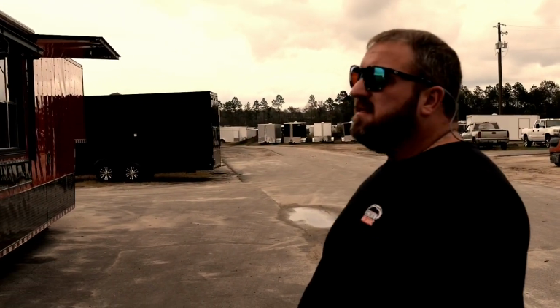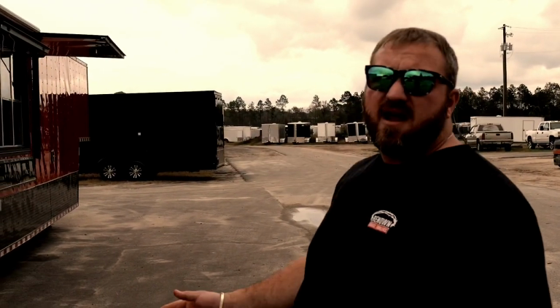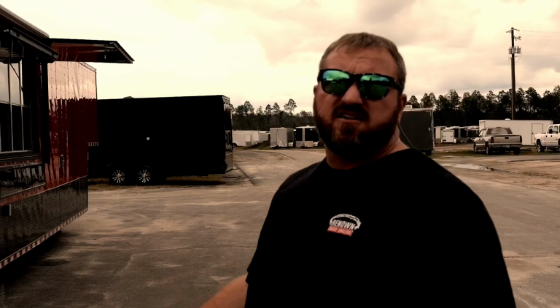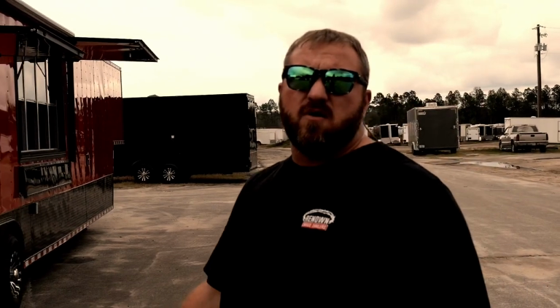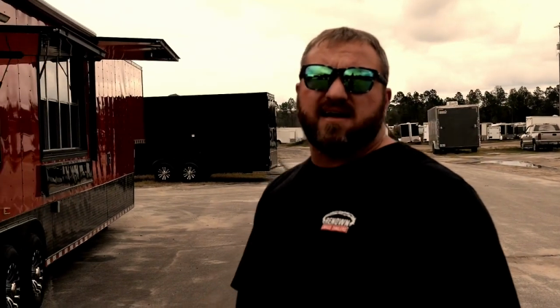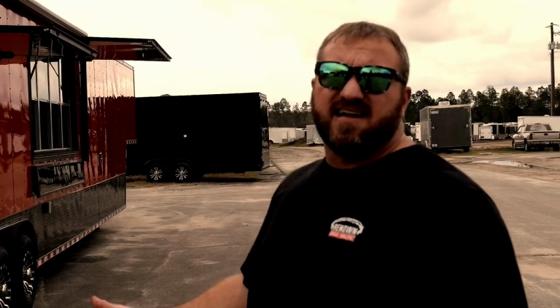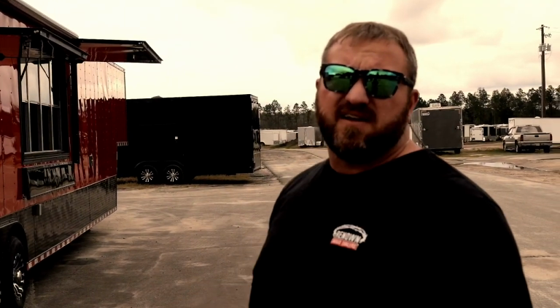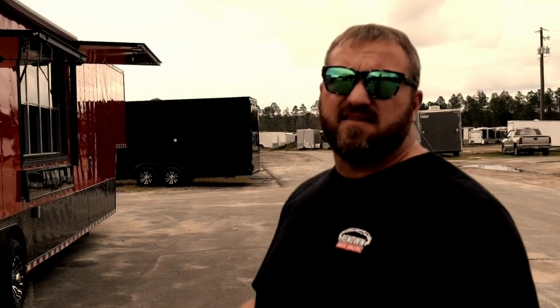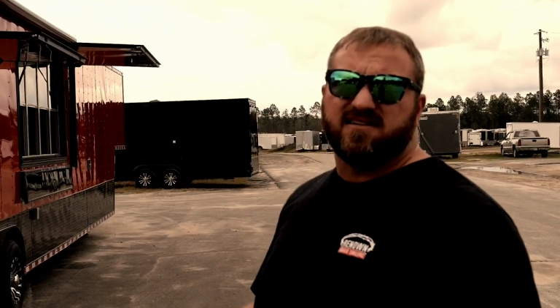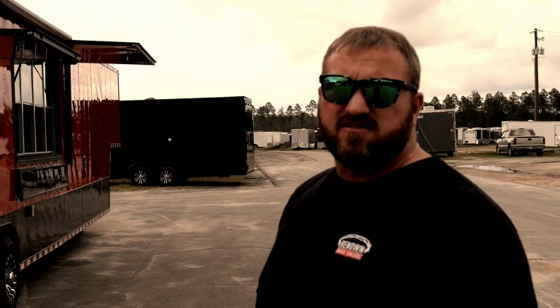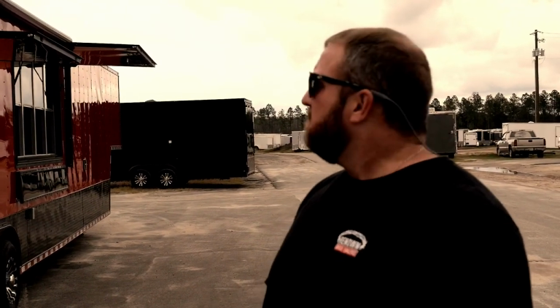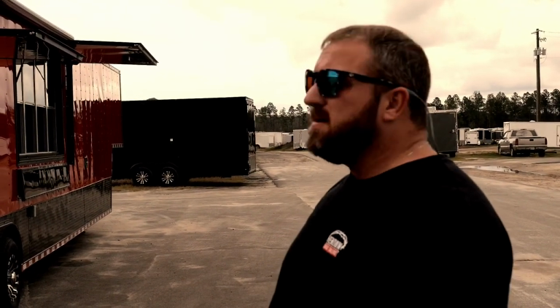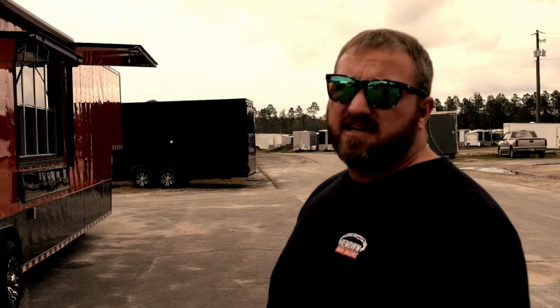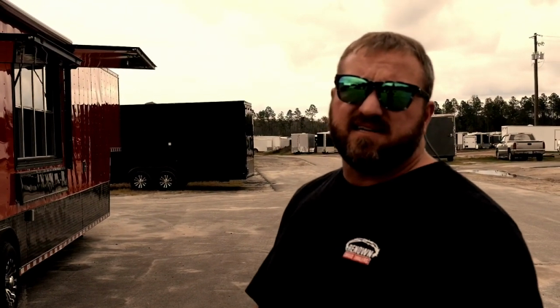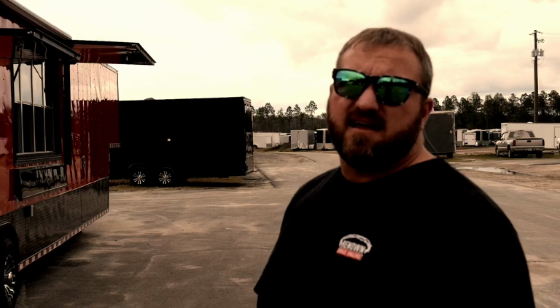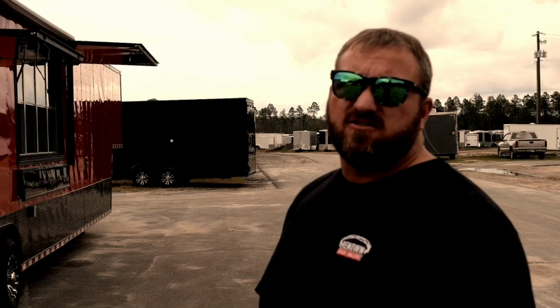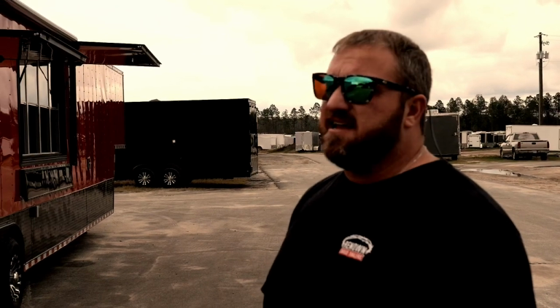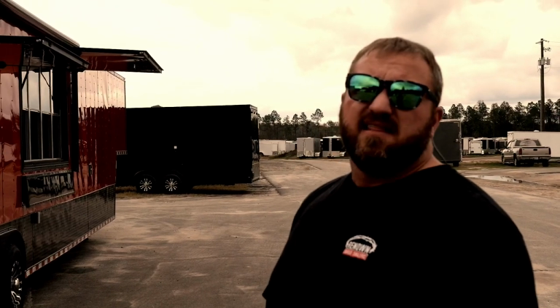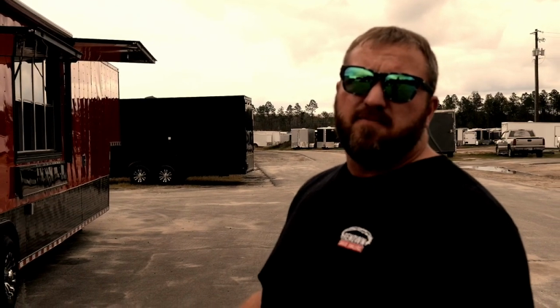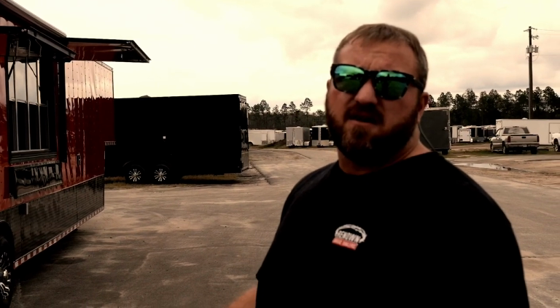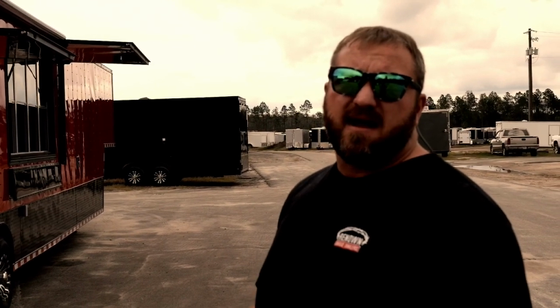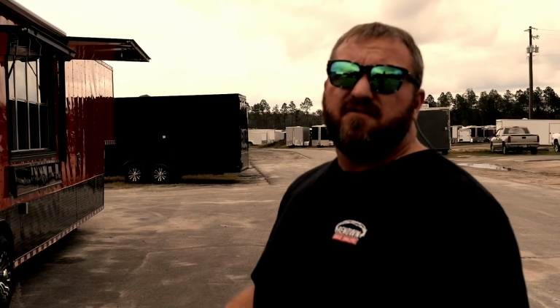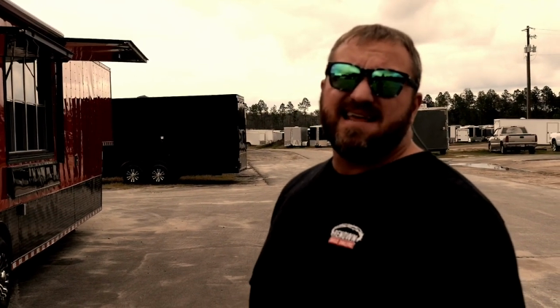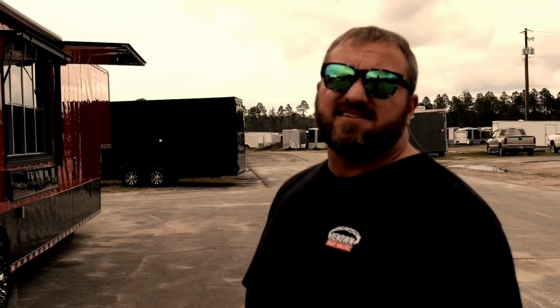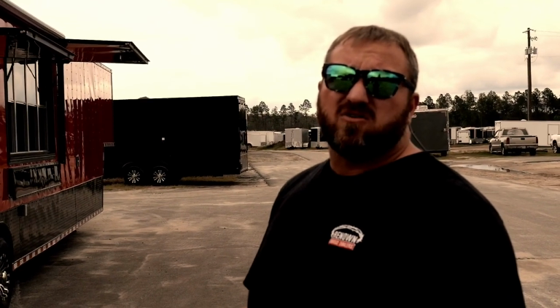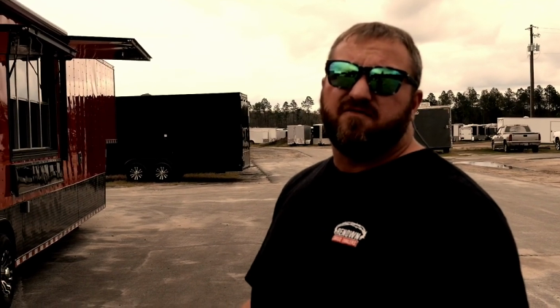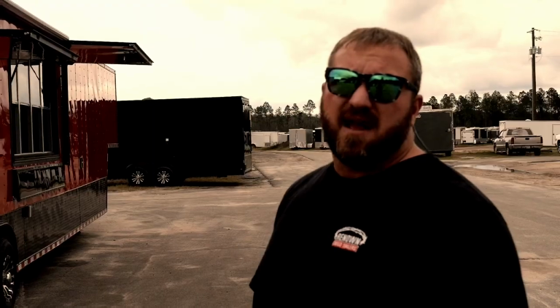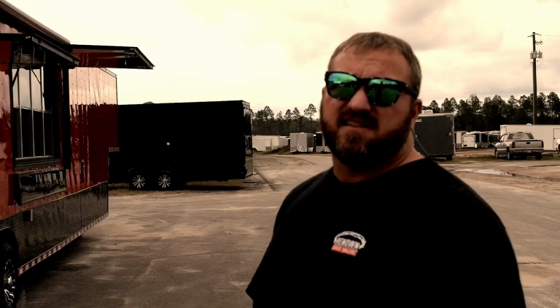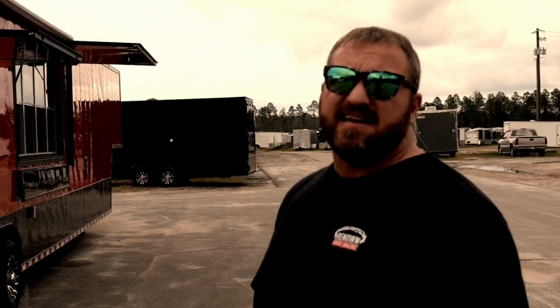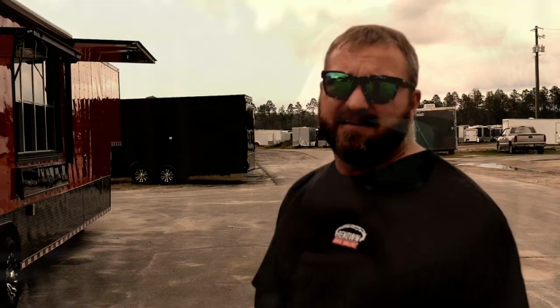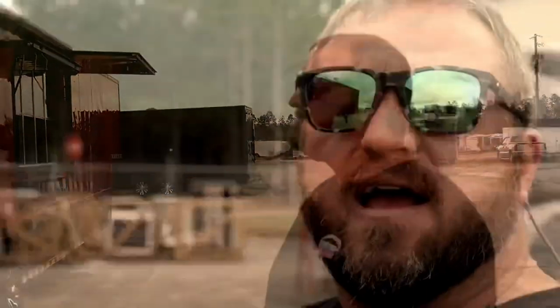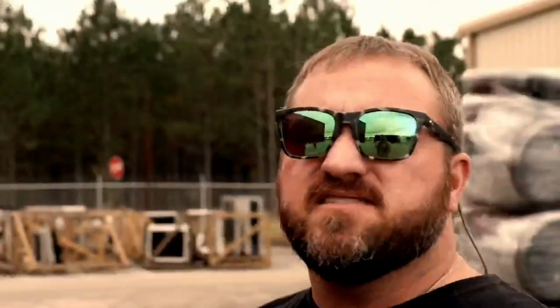This trailer, just so you know in price, retails at $57,000 — but it'll be the best $57,000 you spend. These people are serving about $15,000 worth of food out of this thing a day.